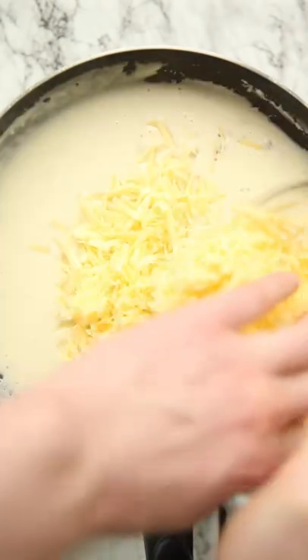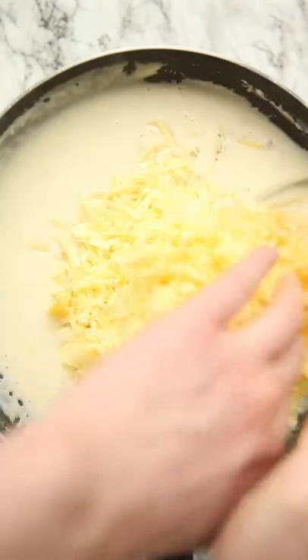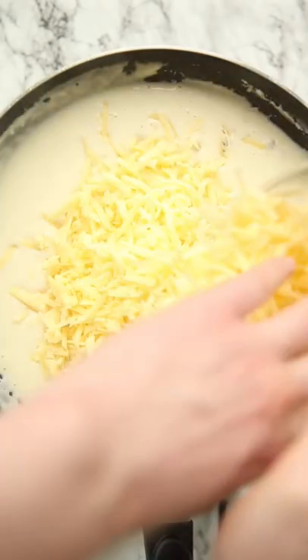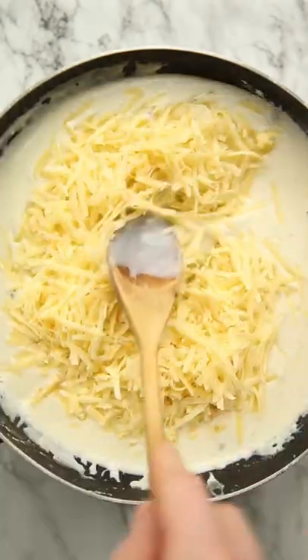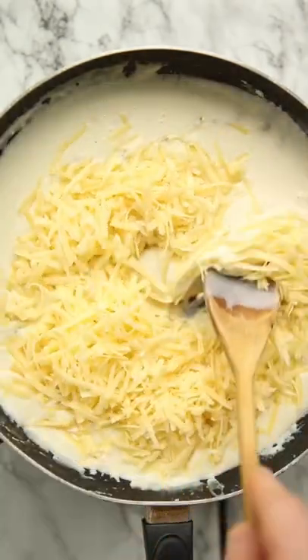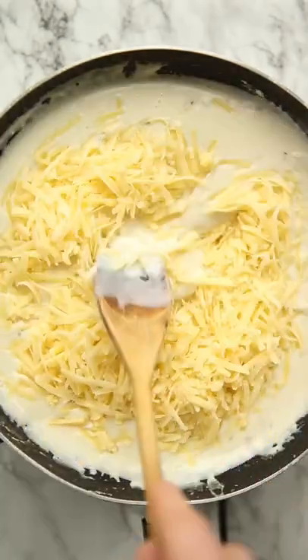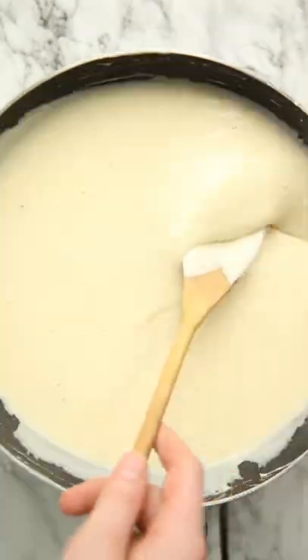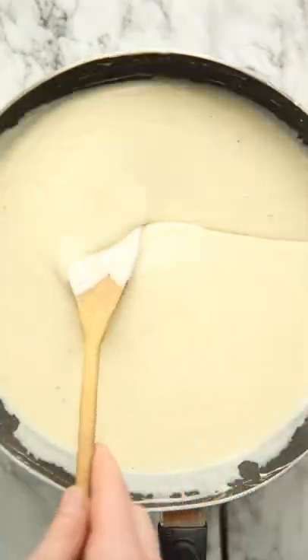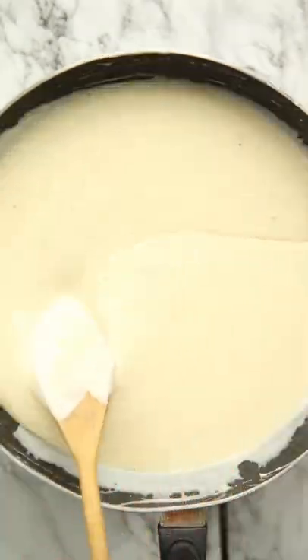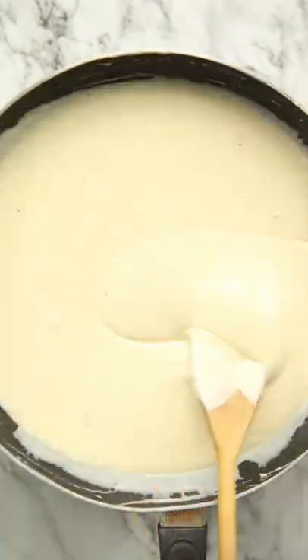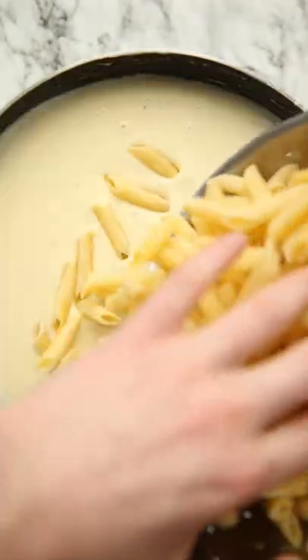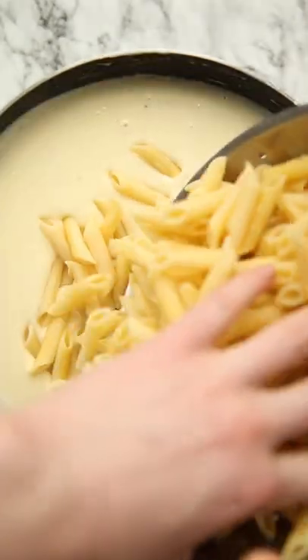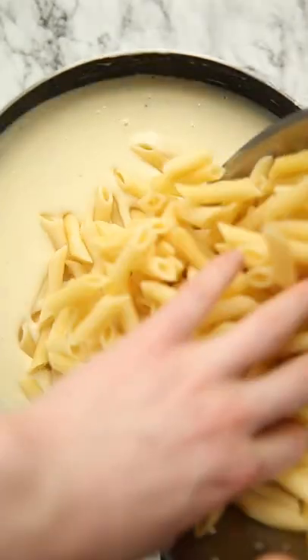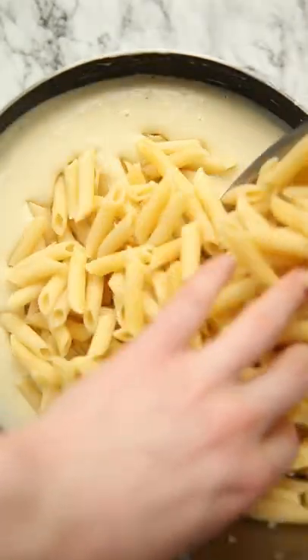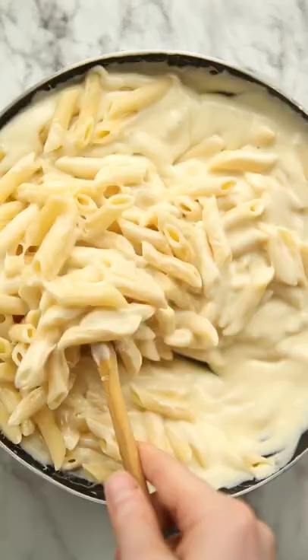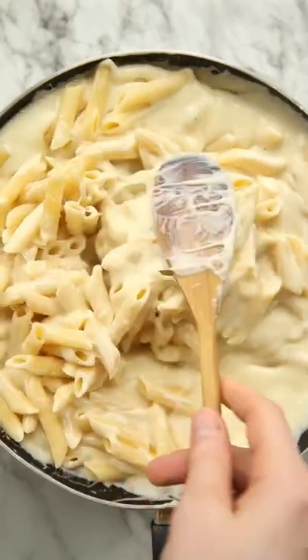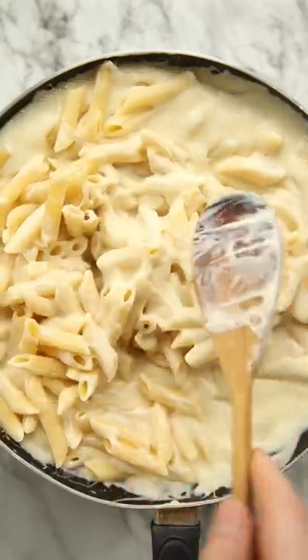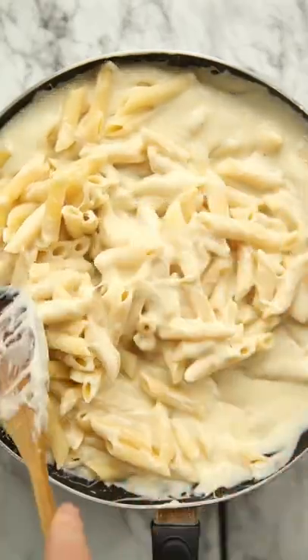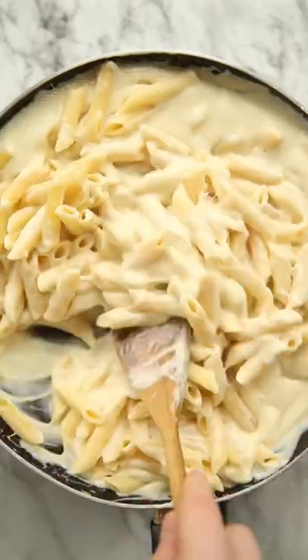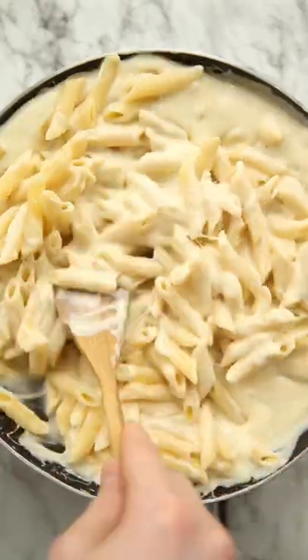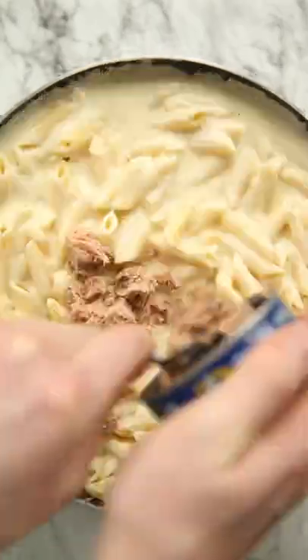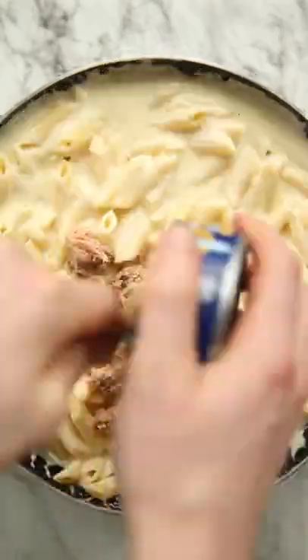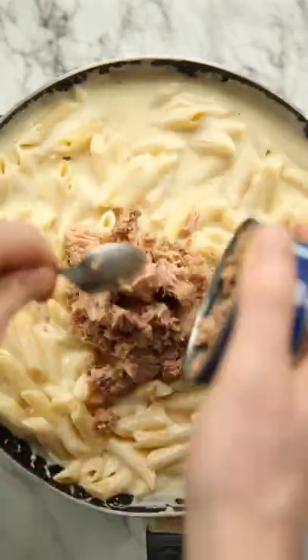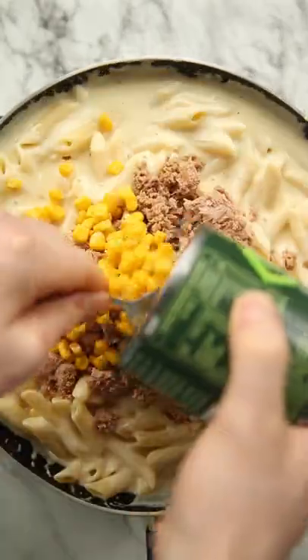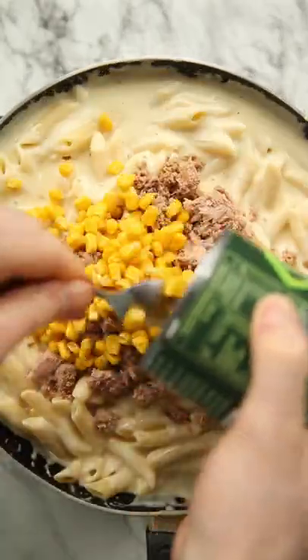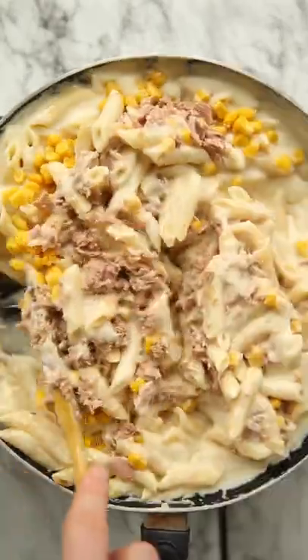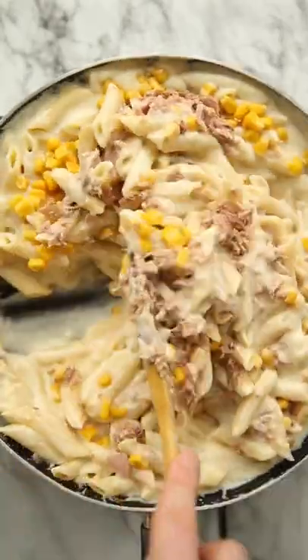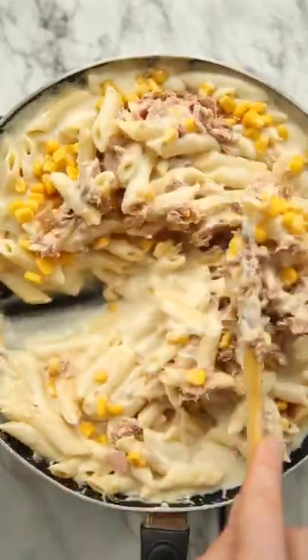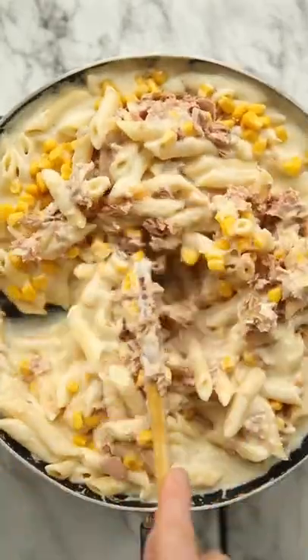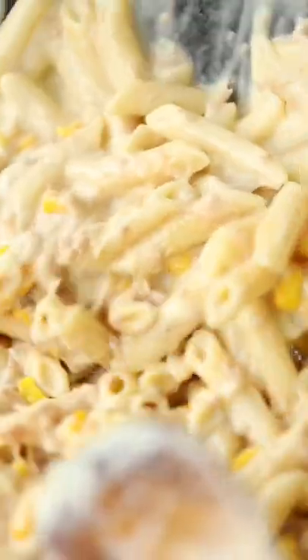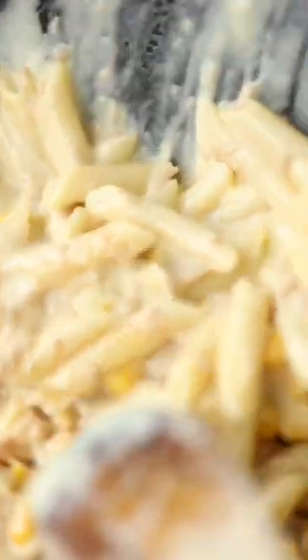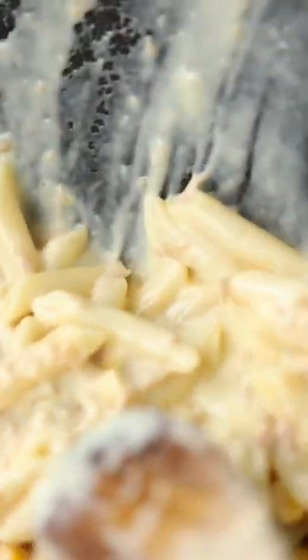Melt in some cheddar and then you're going to toss in some cooked pasta along with some canned tuna and sweet corn. Give it a gentle mix so you don't break up the tuna too much and then add it to a baking dish.